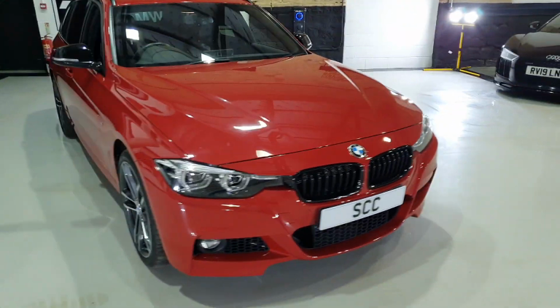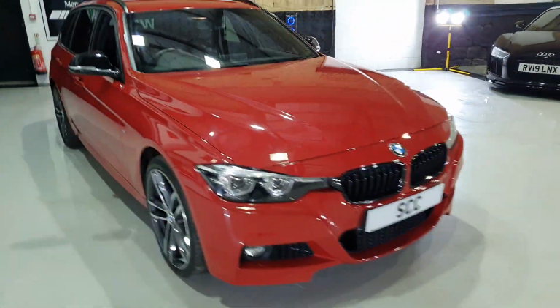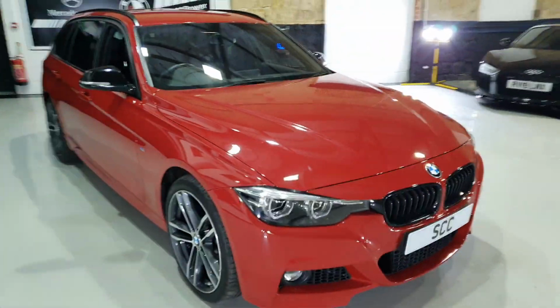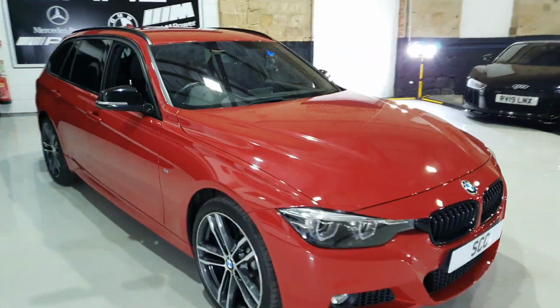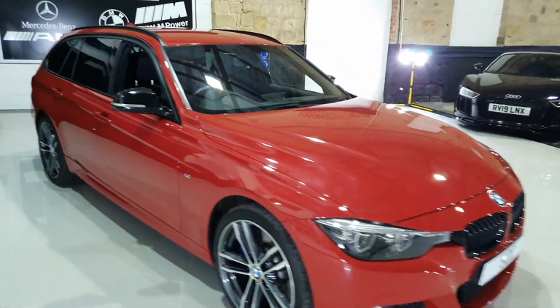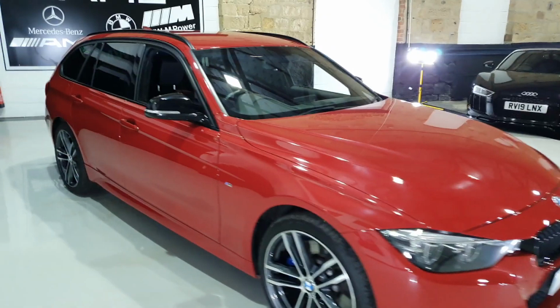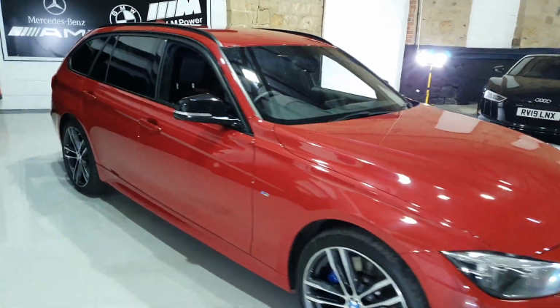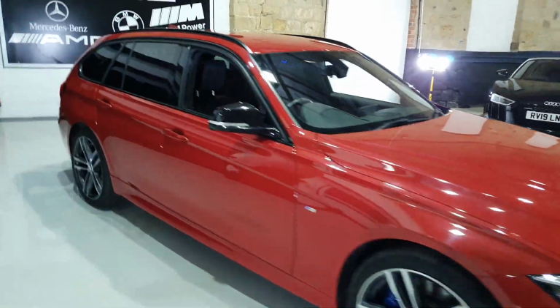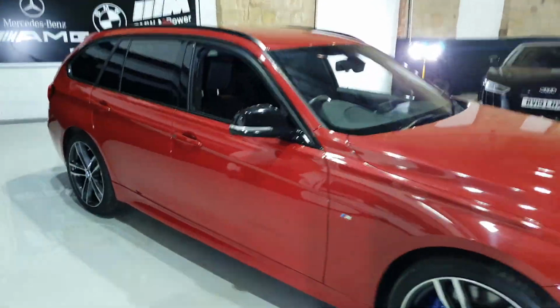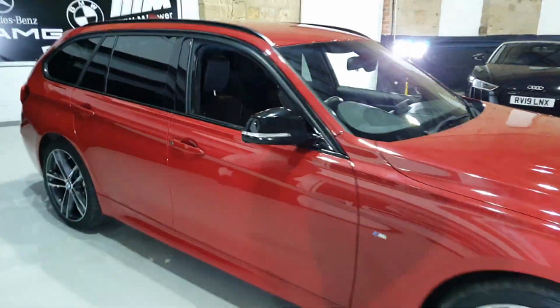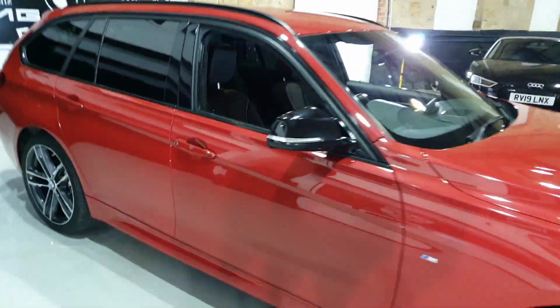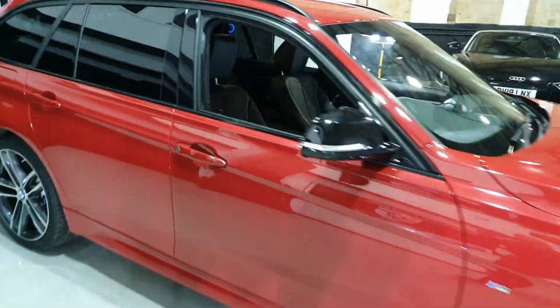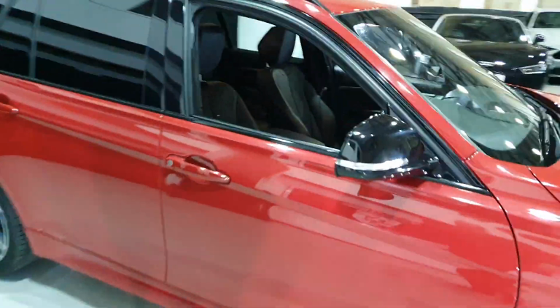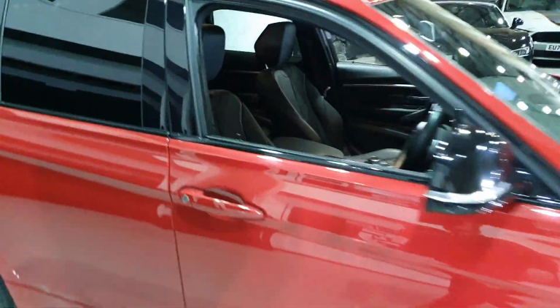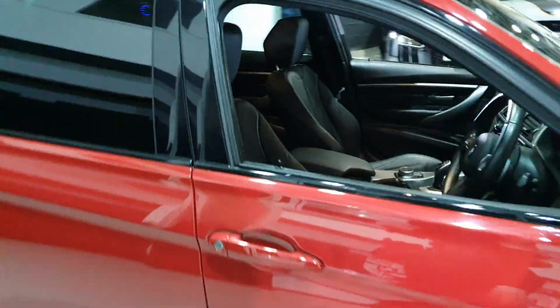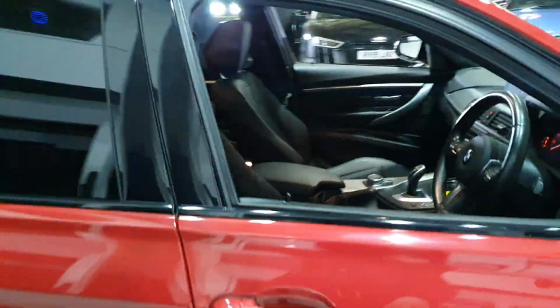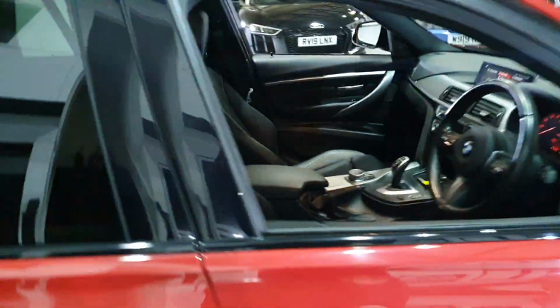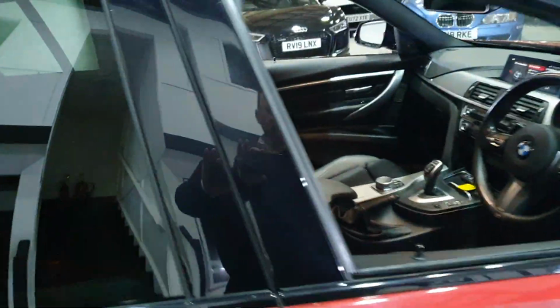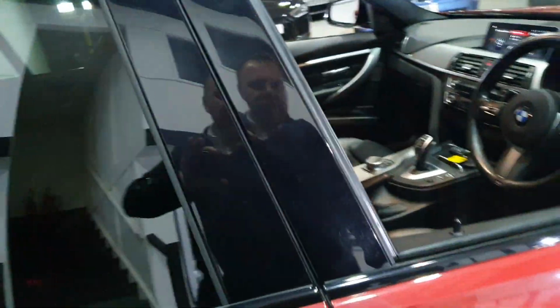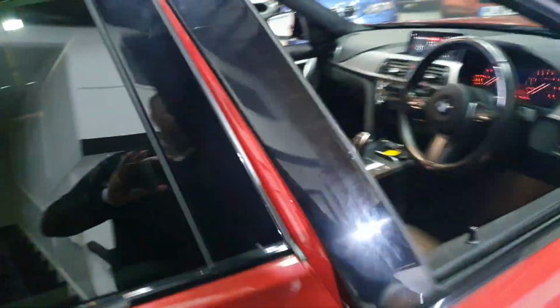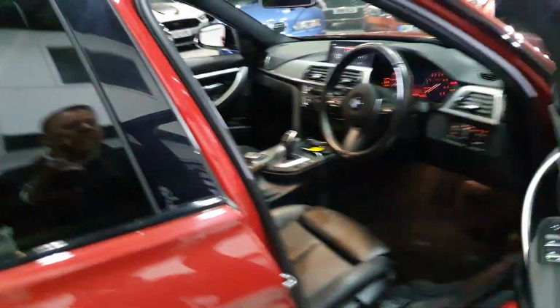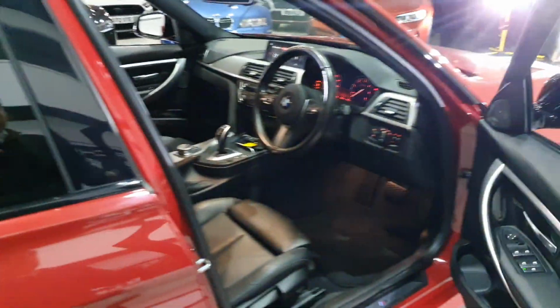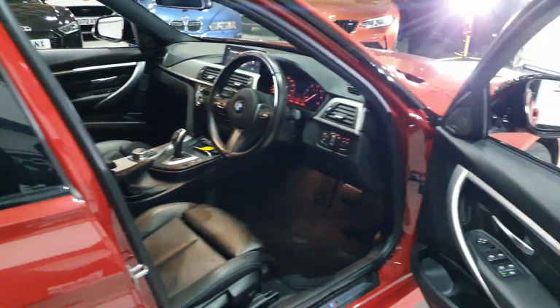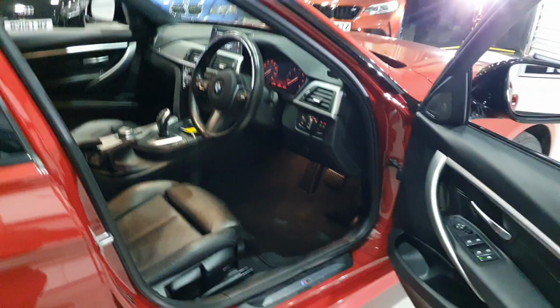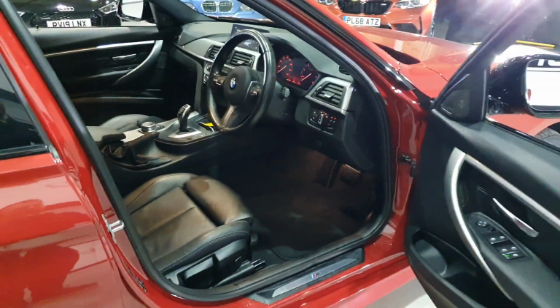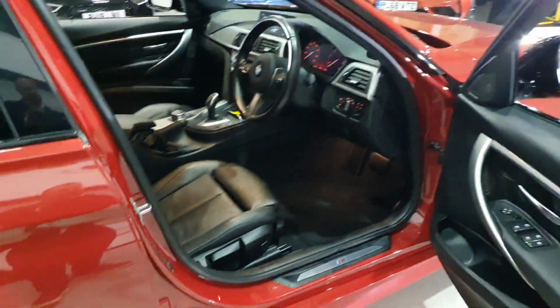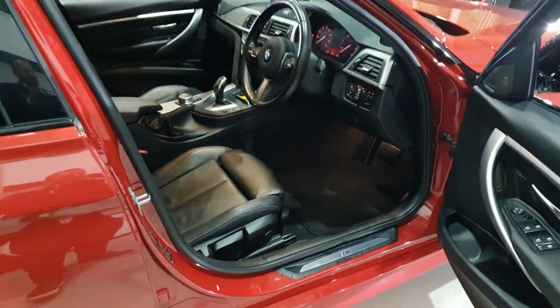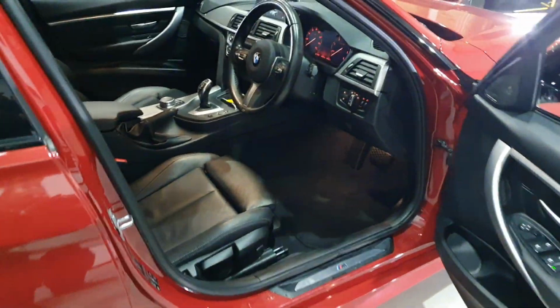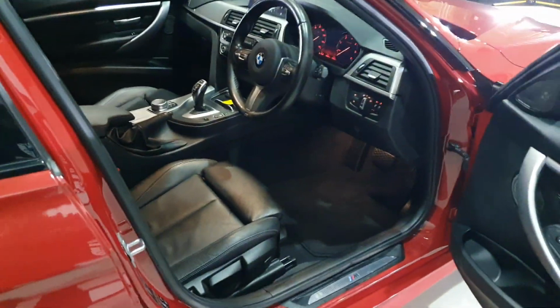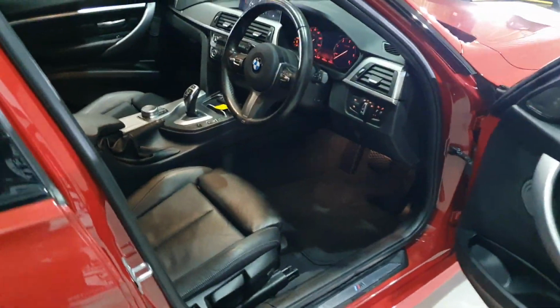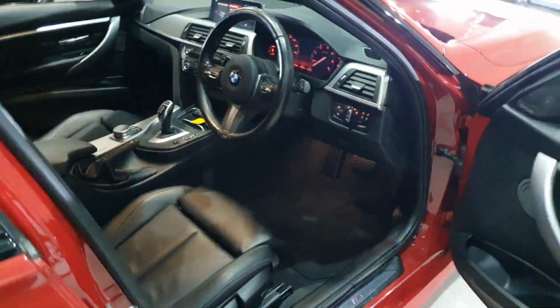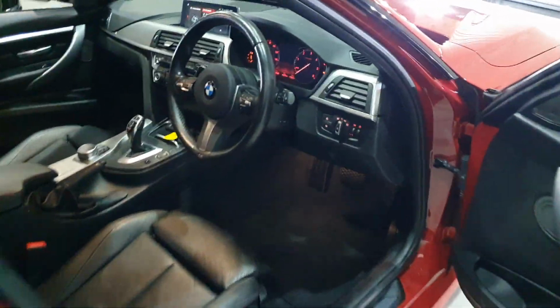We do full cosmetic preparation and mechanical on the car. I've just seen on the iDrive it's got full BMW service history and two keys.